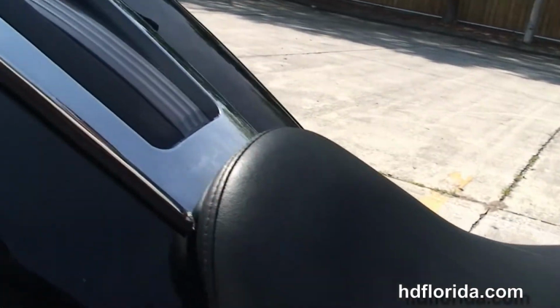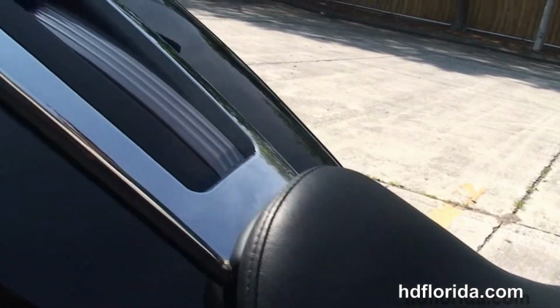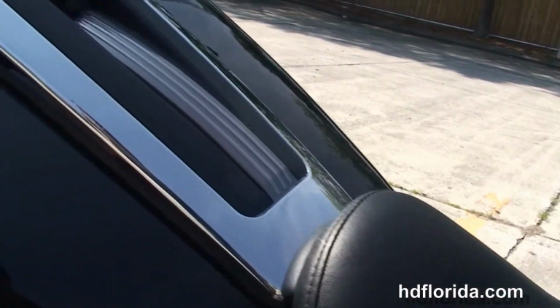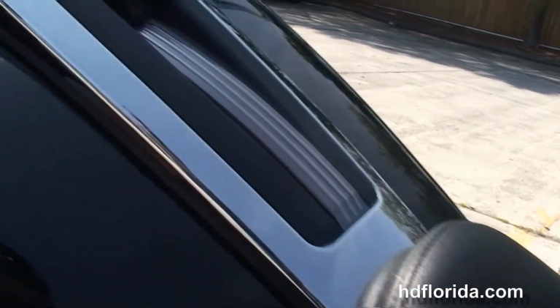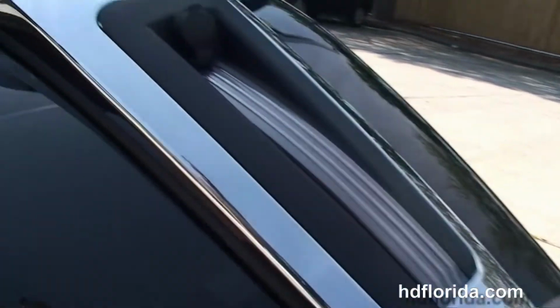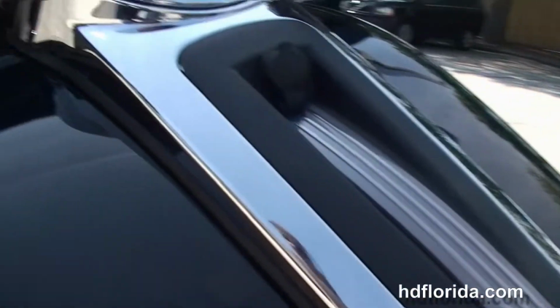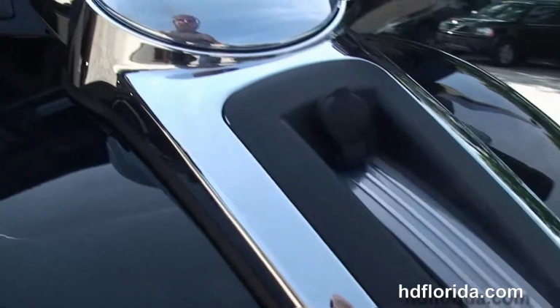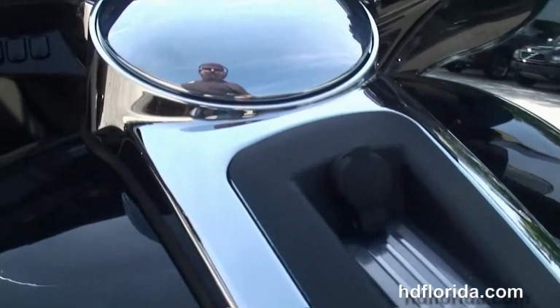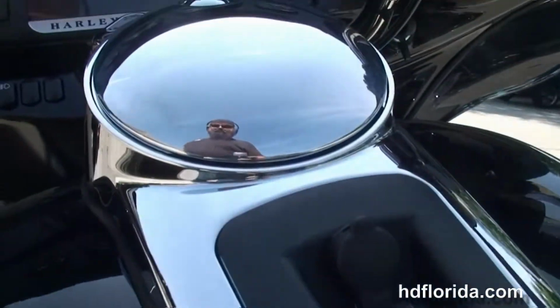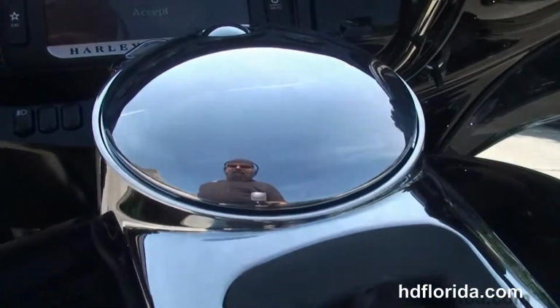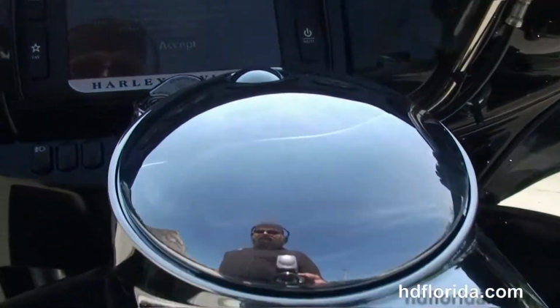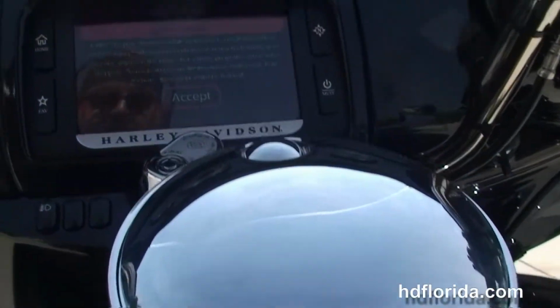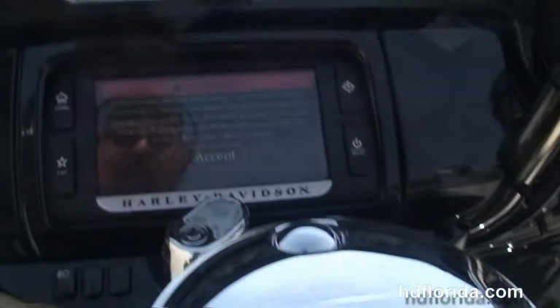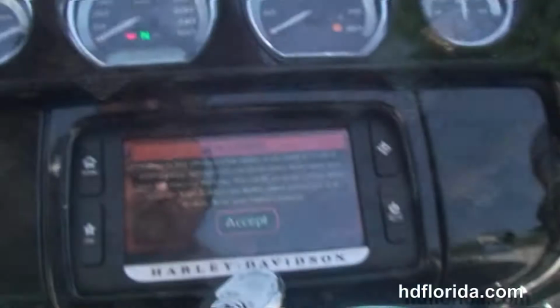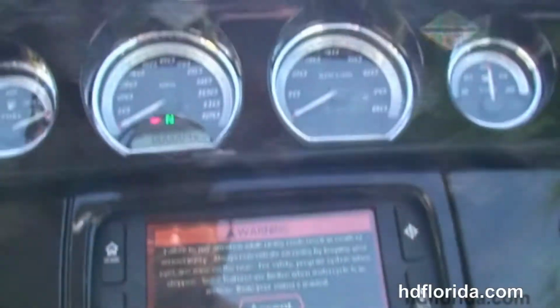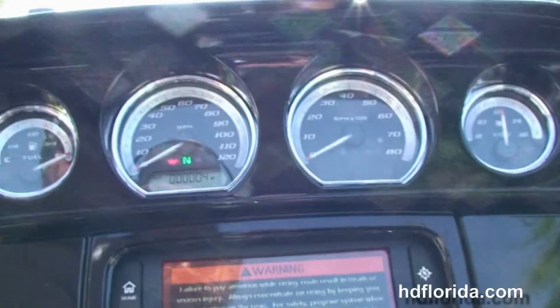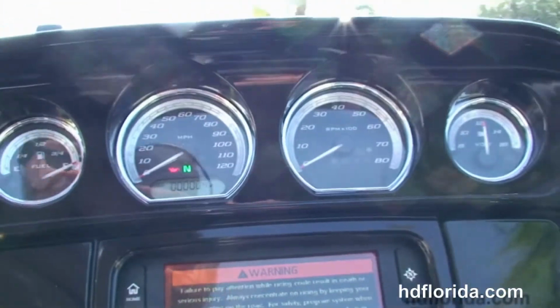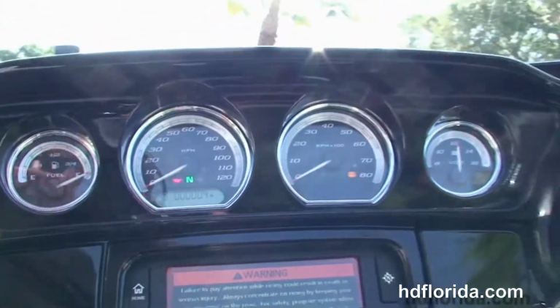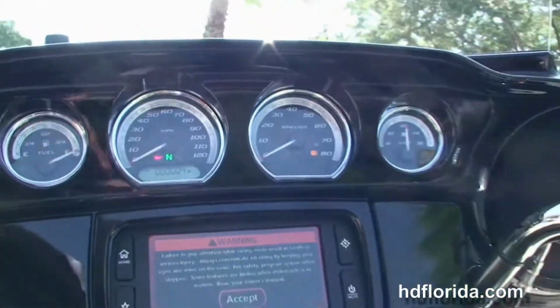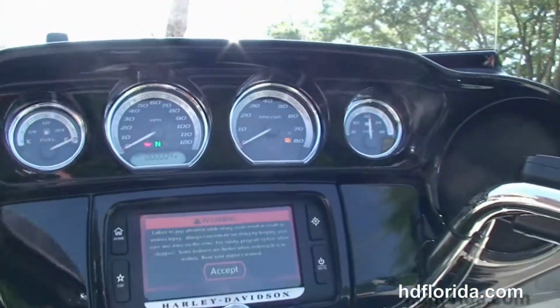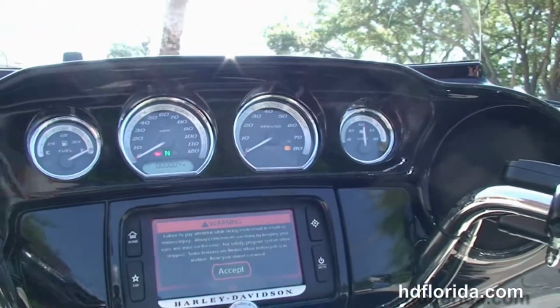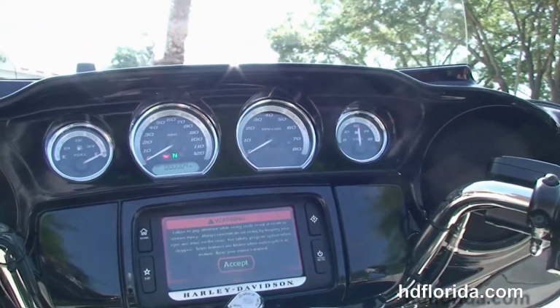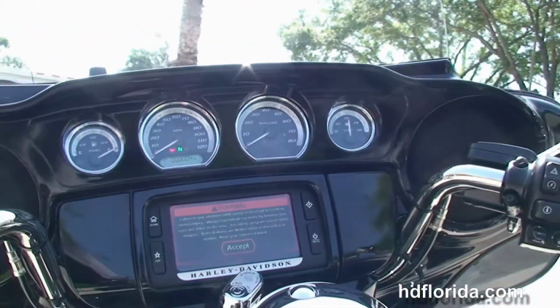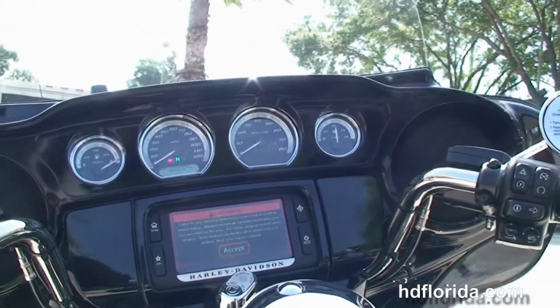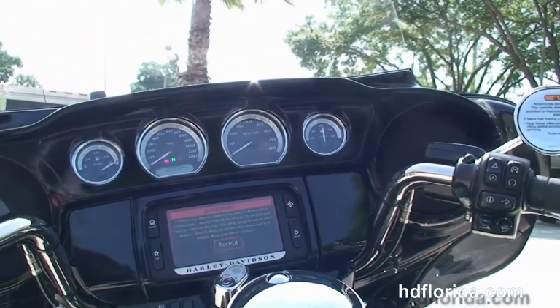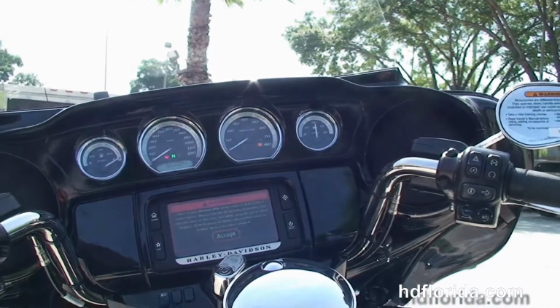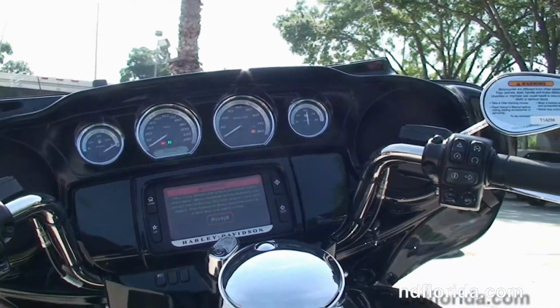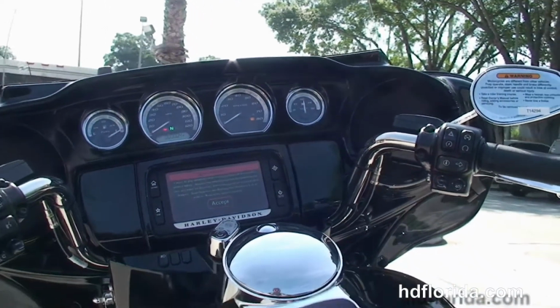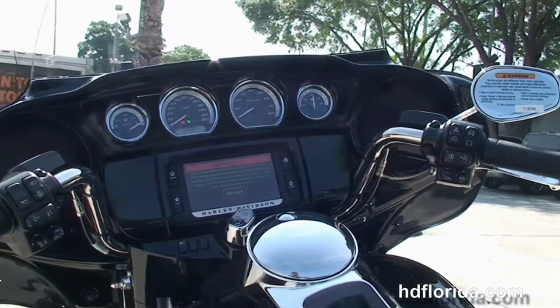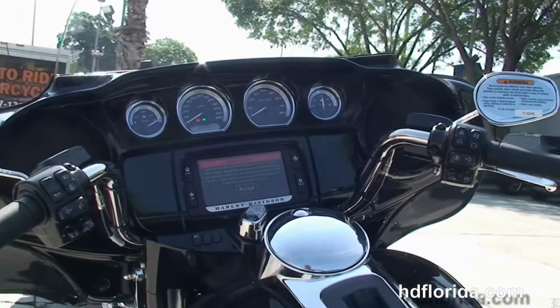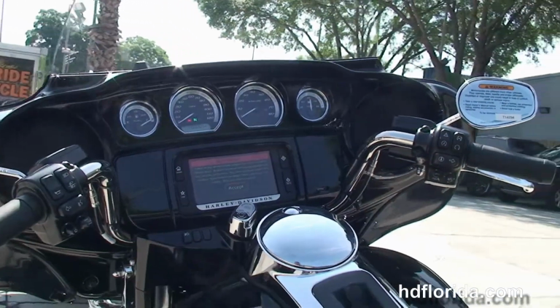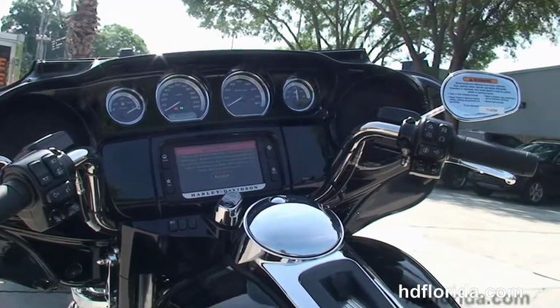Extended passenger area, Tour Inspire 2-up seat, 6 gallon fuel tank, and out front we have the gloss black all new redesigned slipstream Batwing fairing.